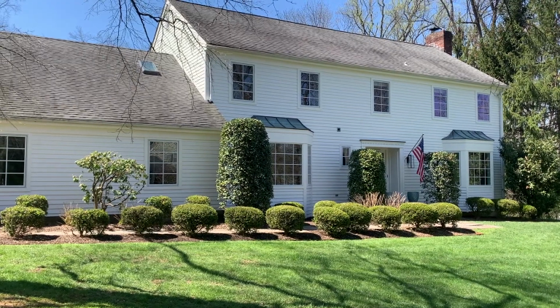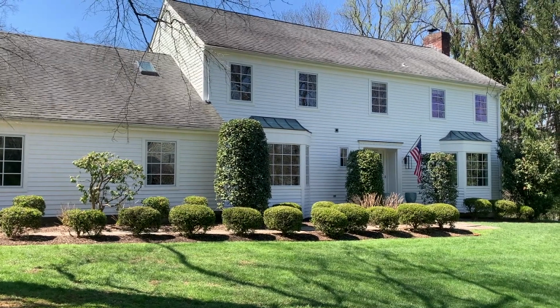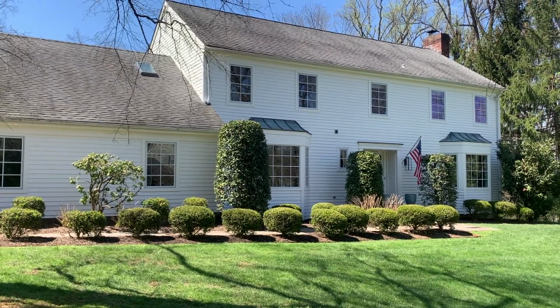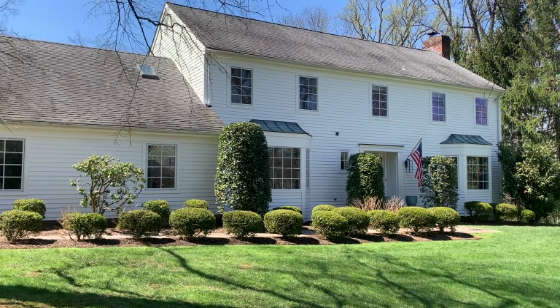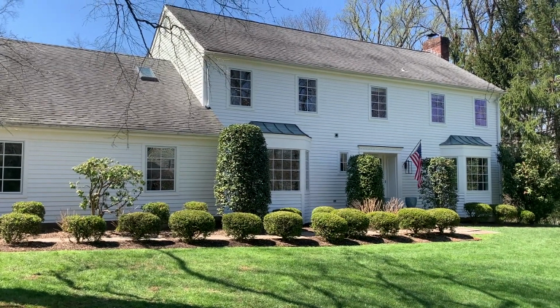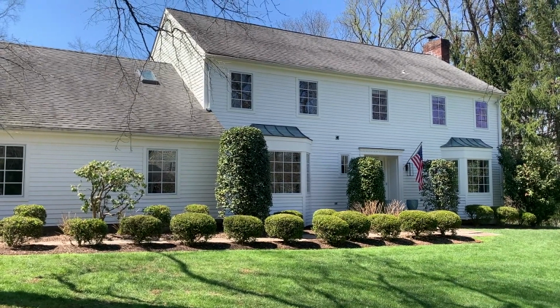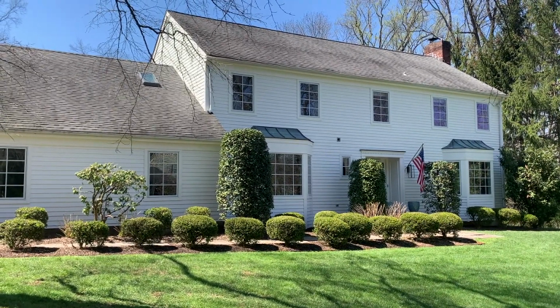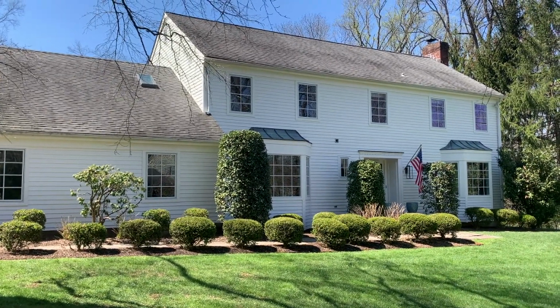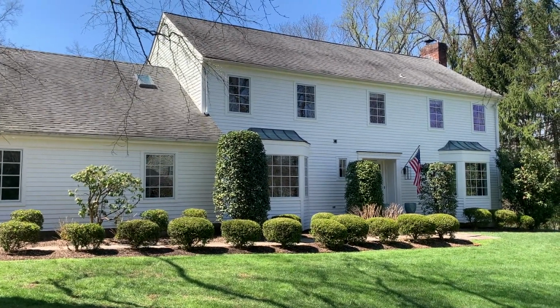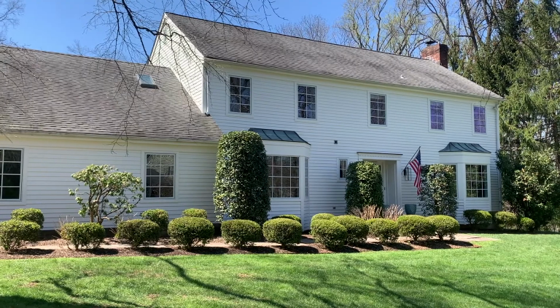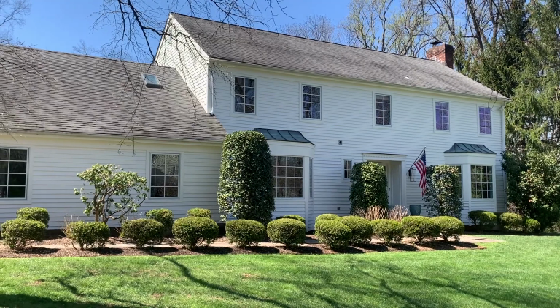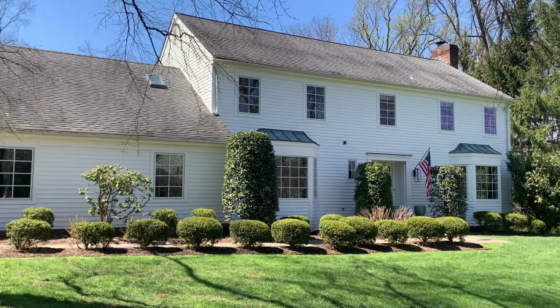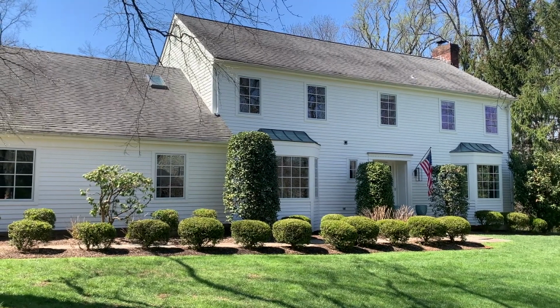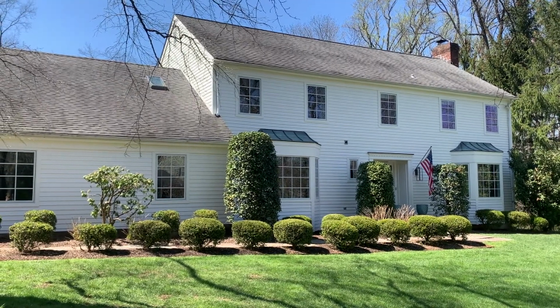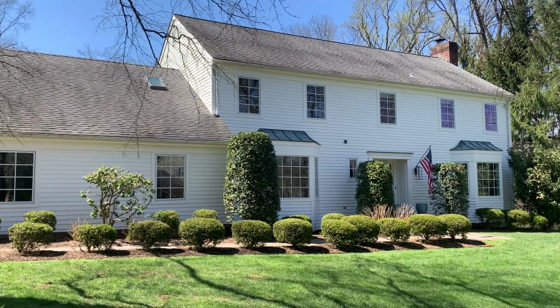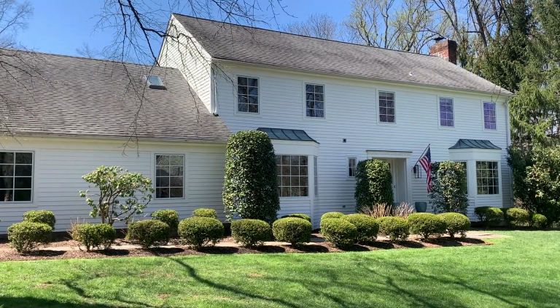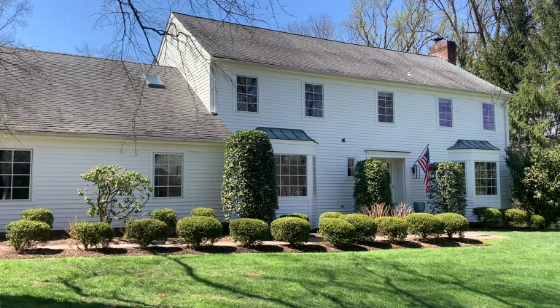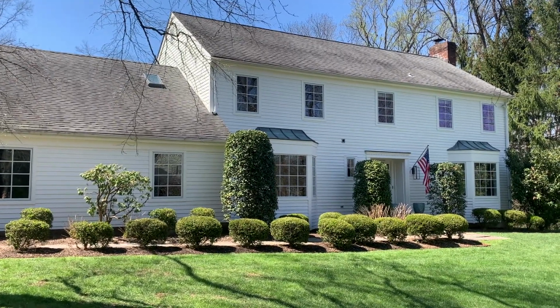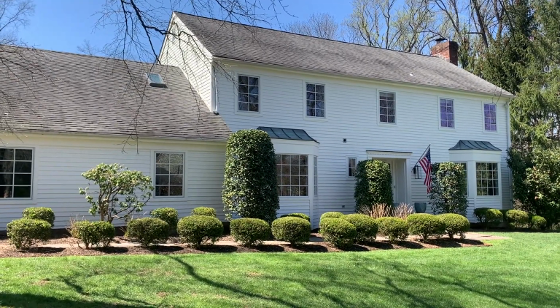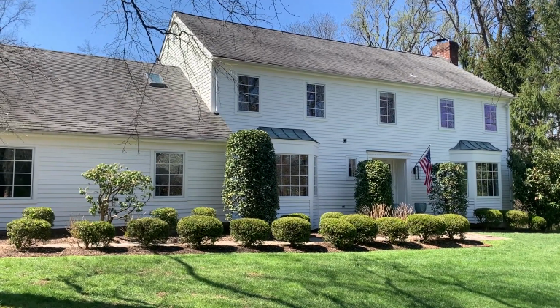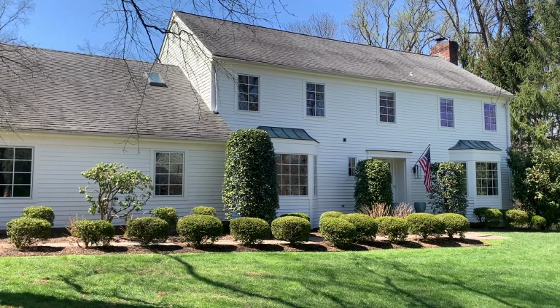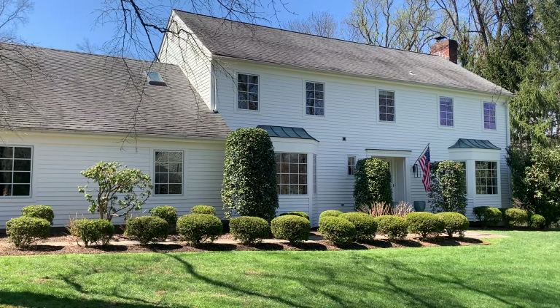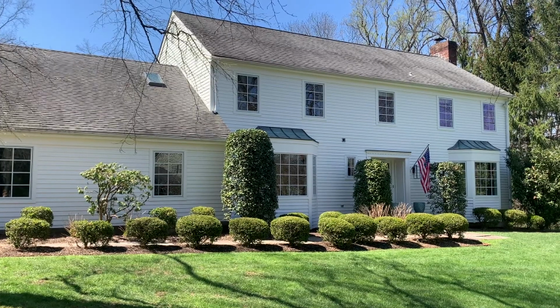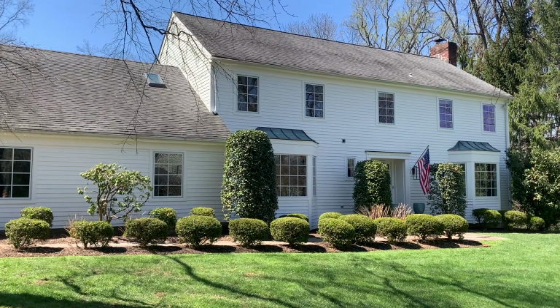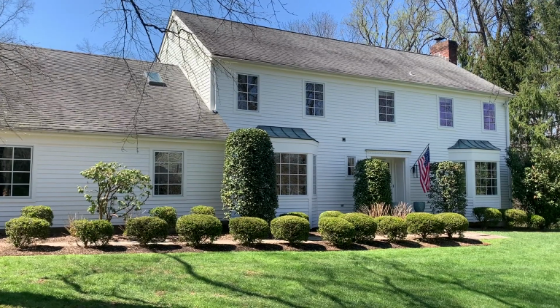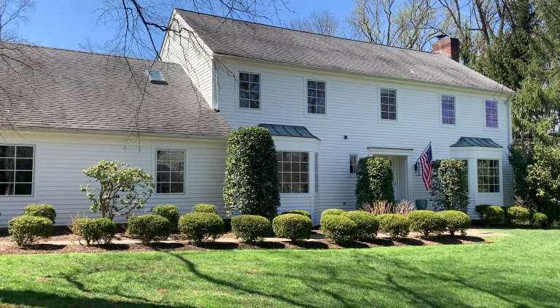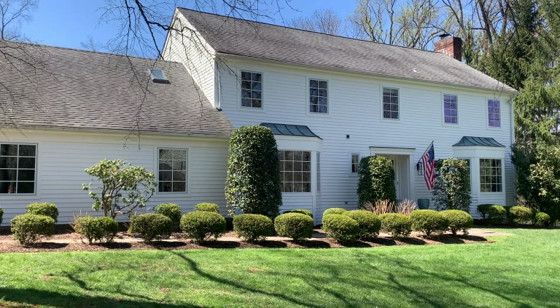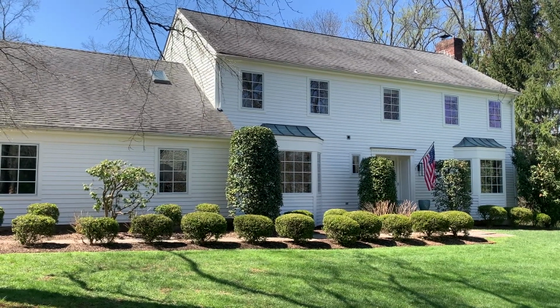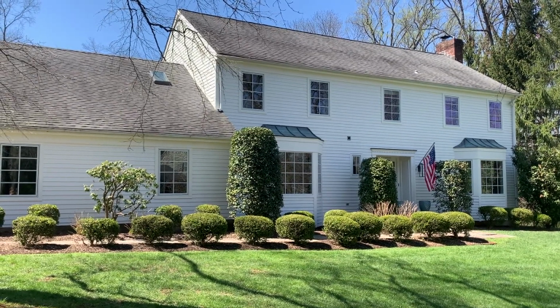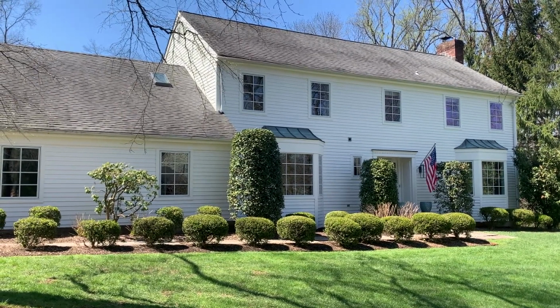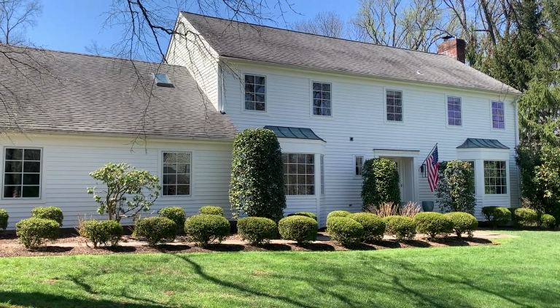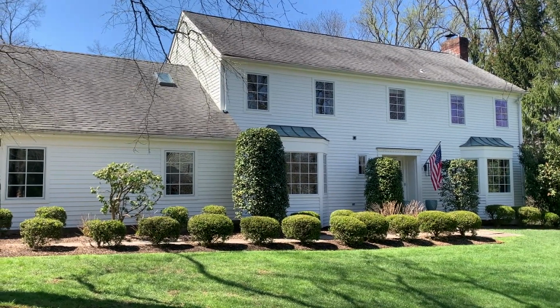This is Amanda Botwood from Compass in Princeton. I'm at 62 Dogwood Hill in Princeton, New Jersey. This is a five-bedroom, three-and-a-half bathroom colonial home situated on 0.92 of an acre. It's 4,272 square feet.